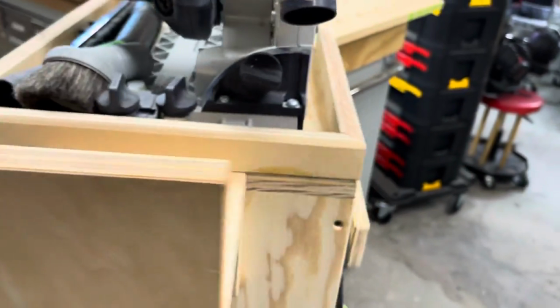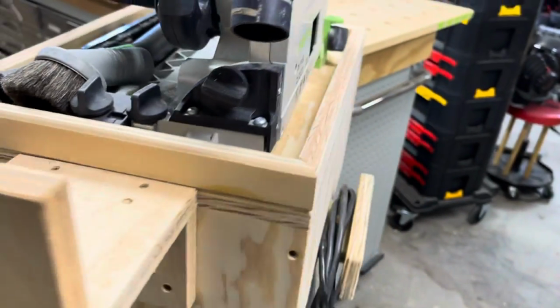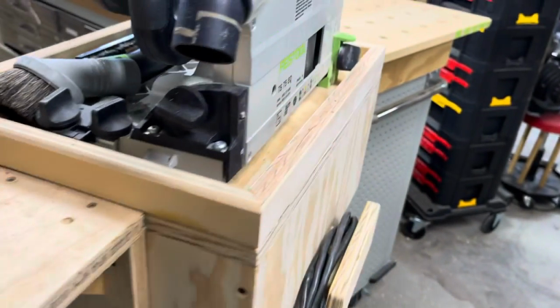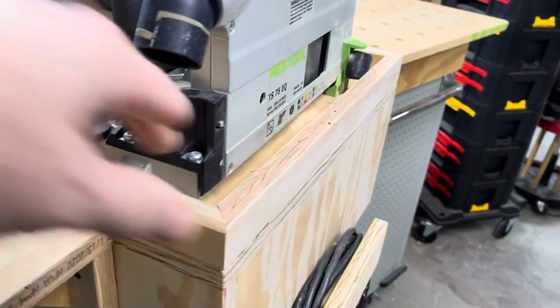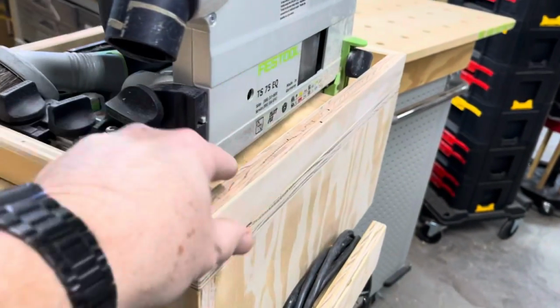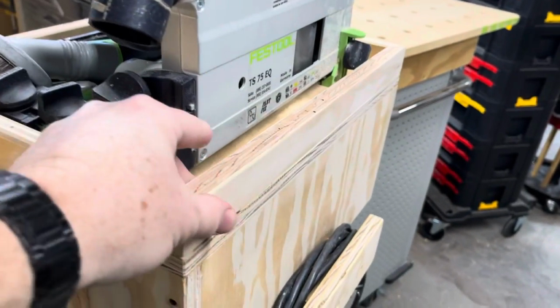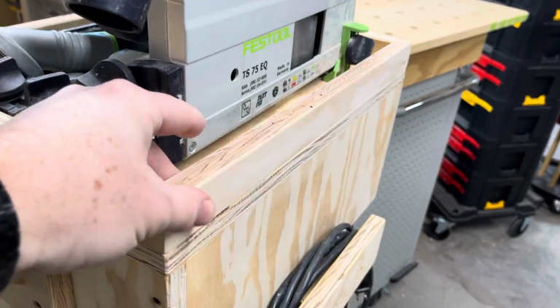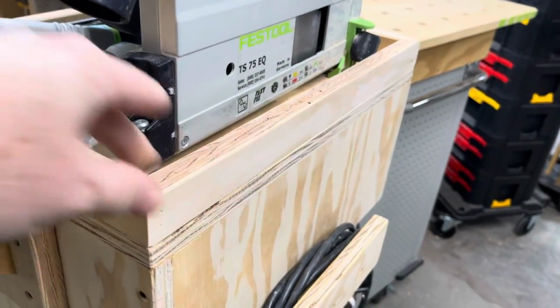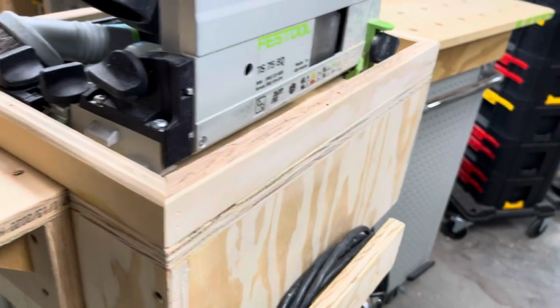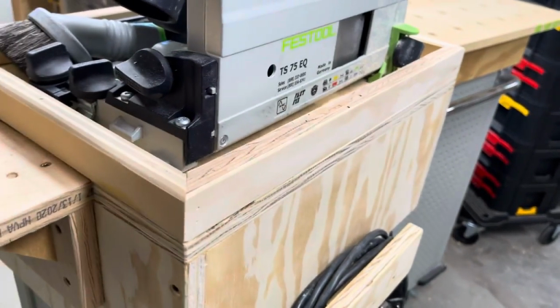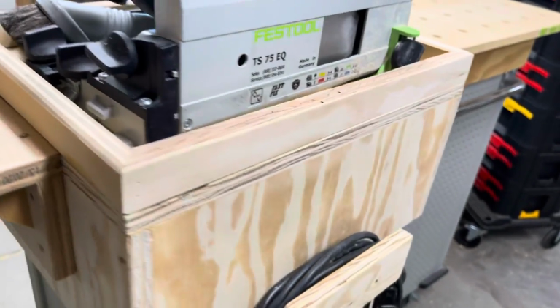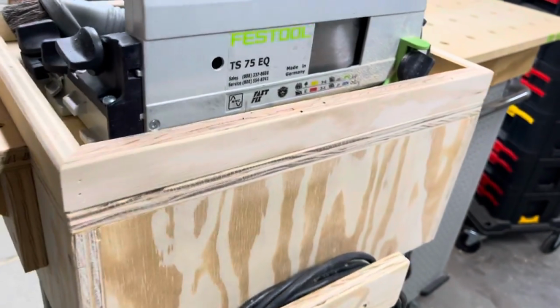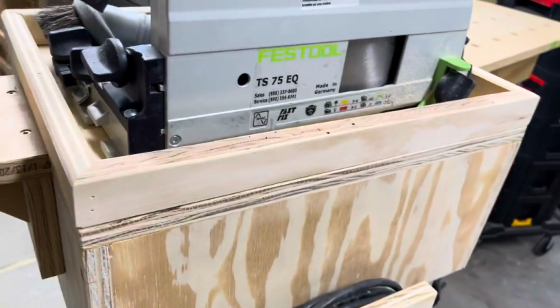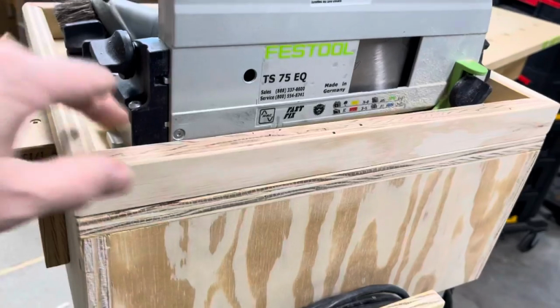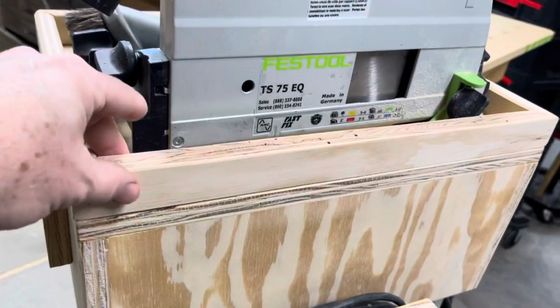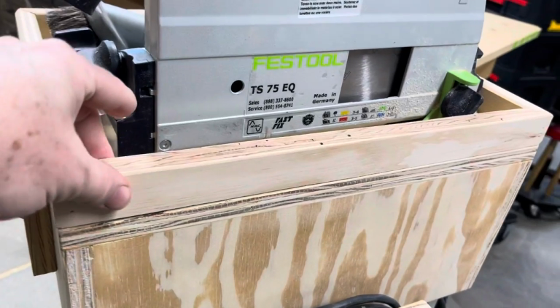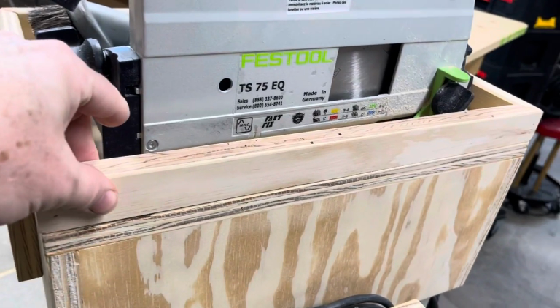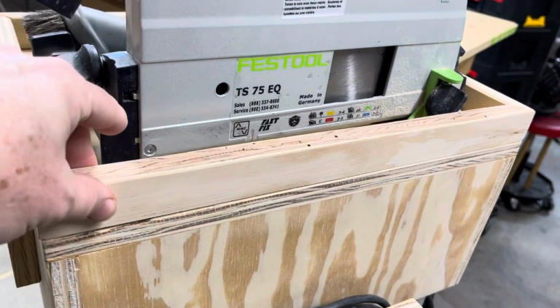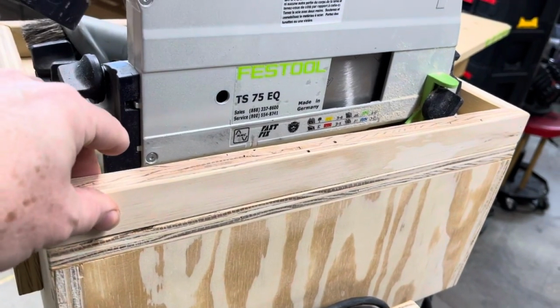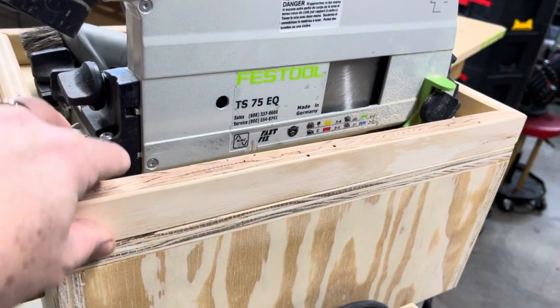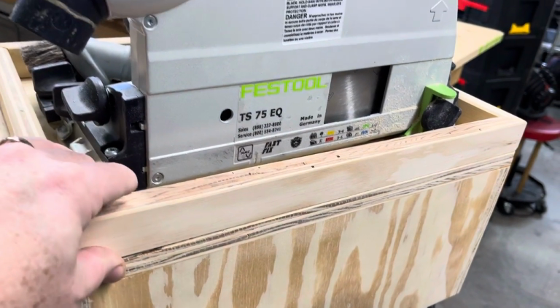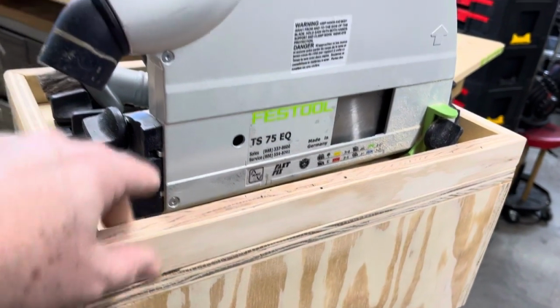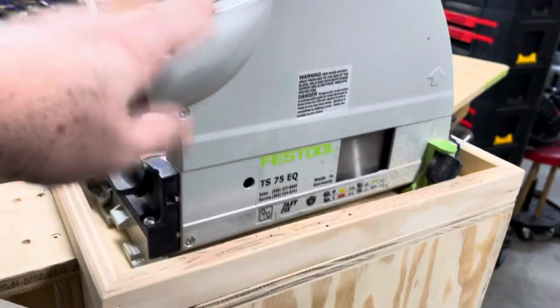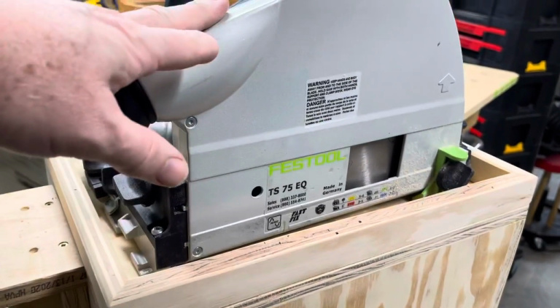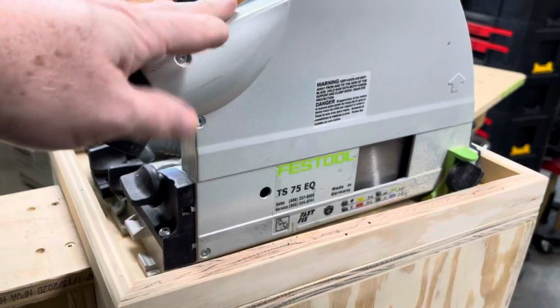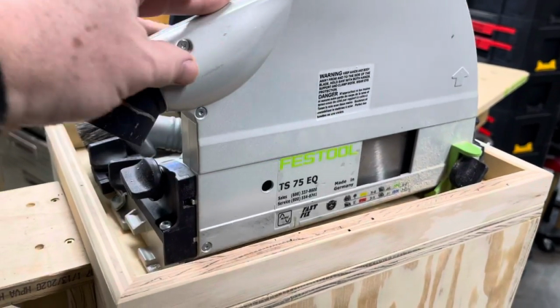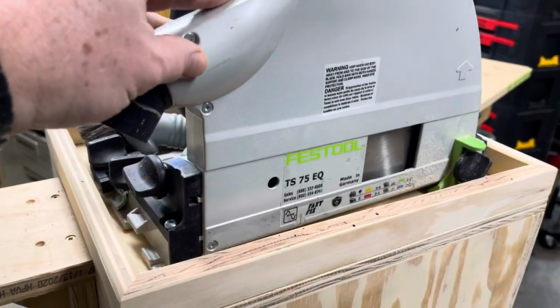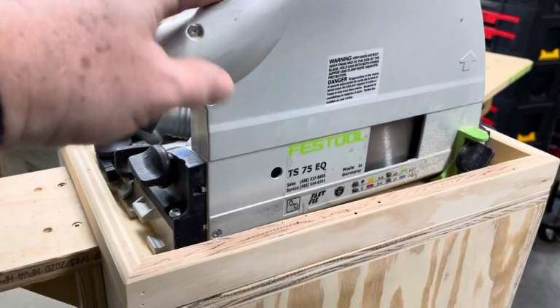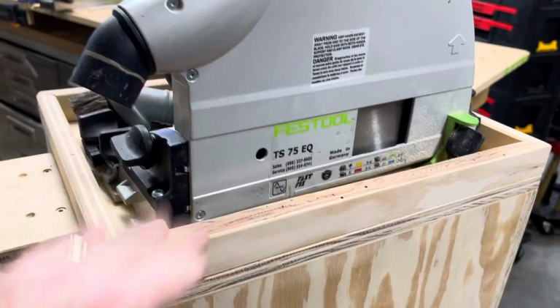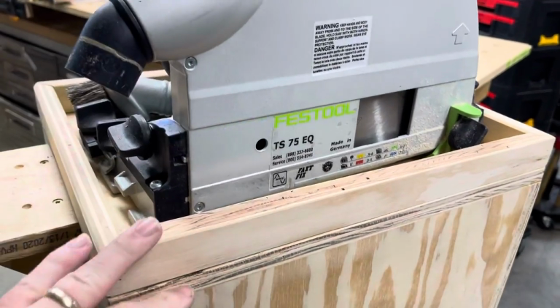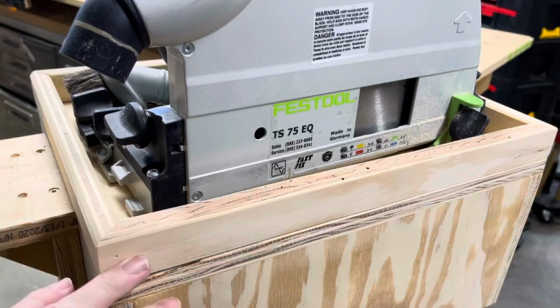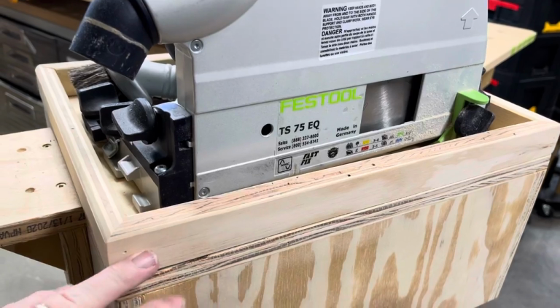This was the add-on — this edge here — because when I decided to put the track saw on there, I wanted to make sure it doesn't slide off.